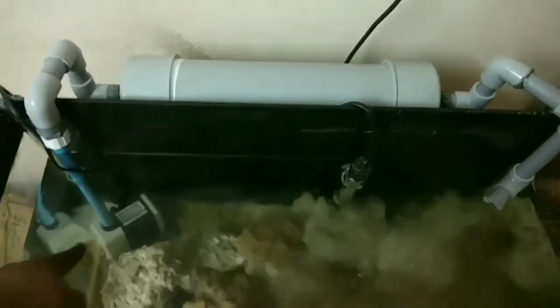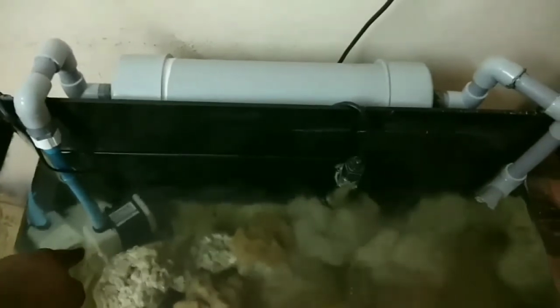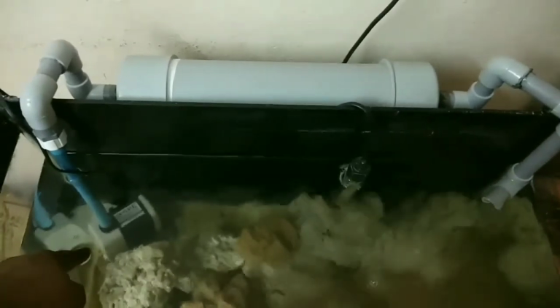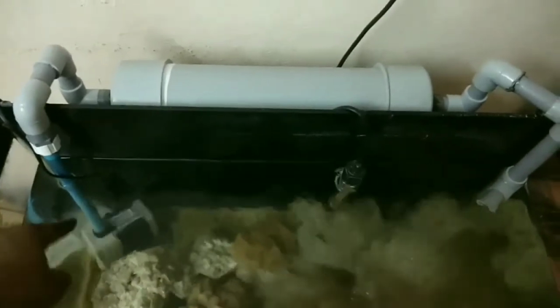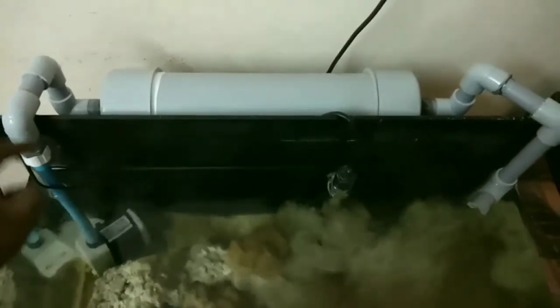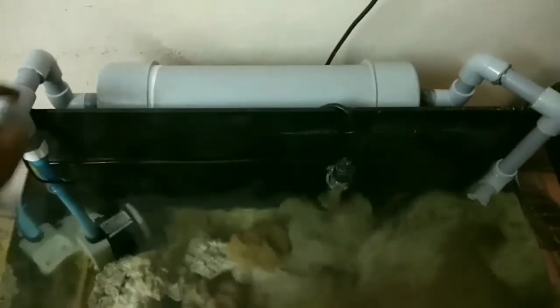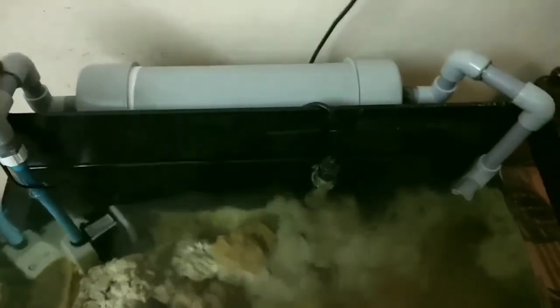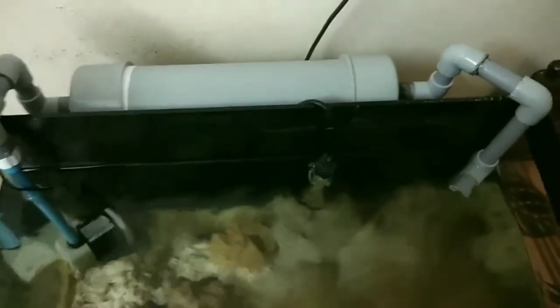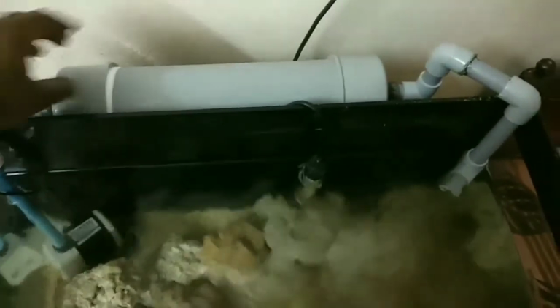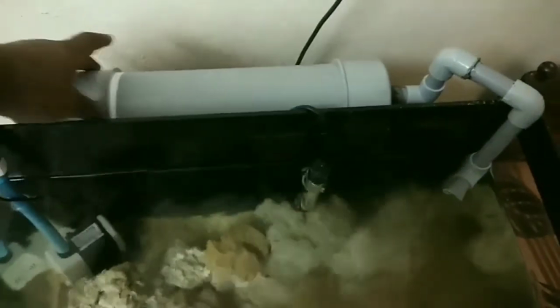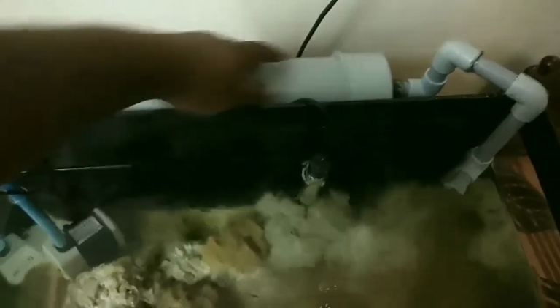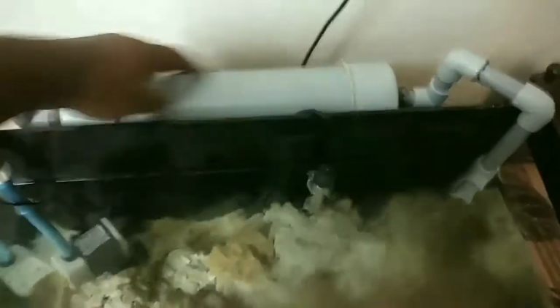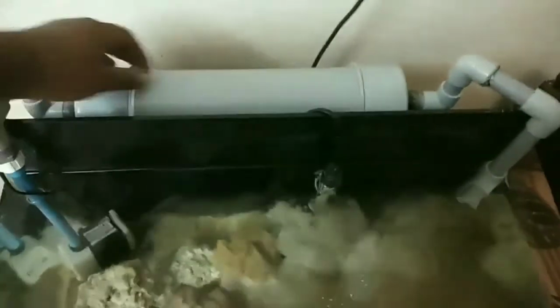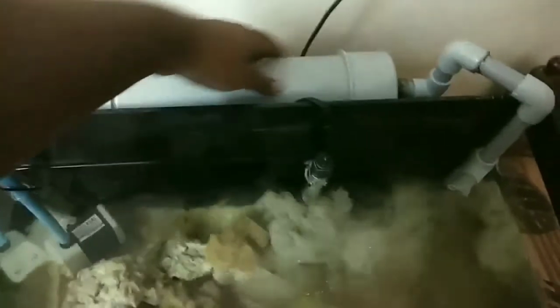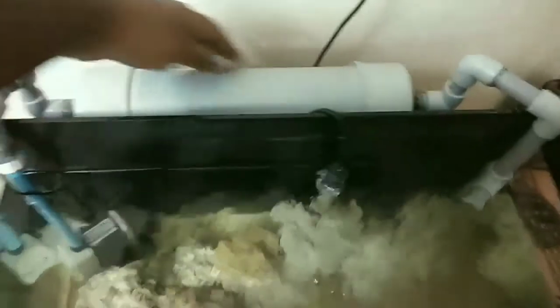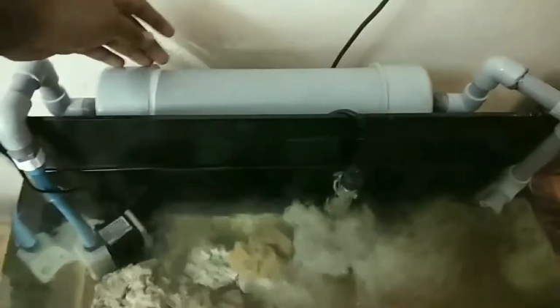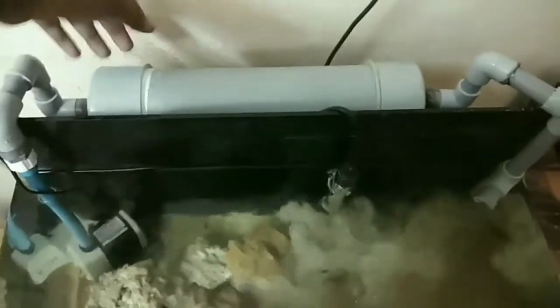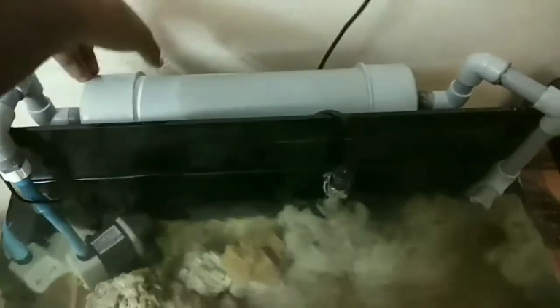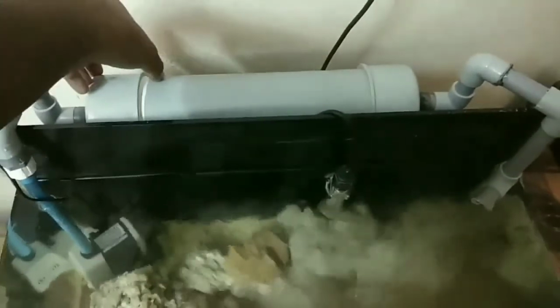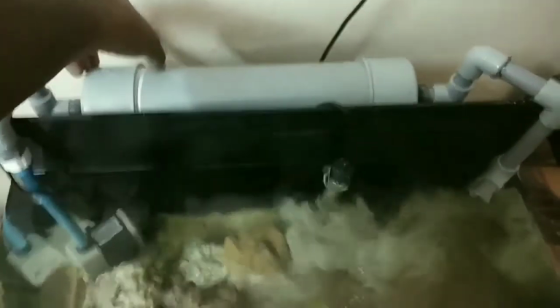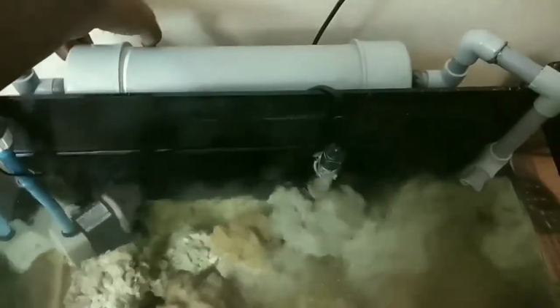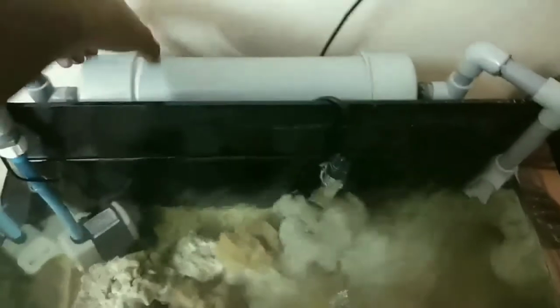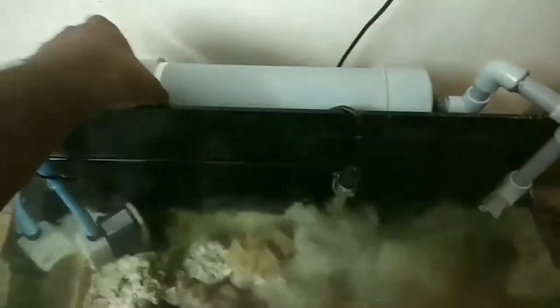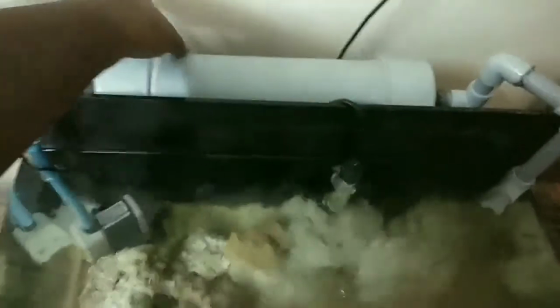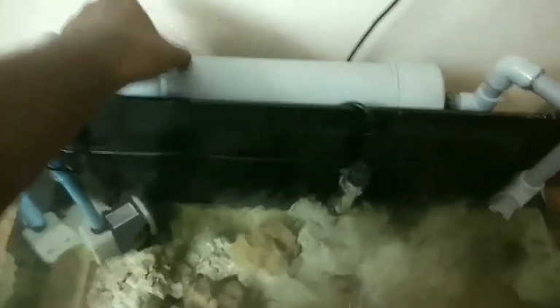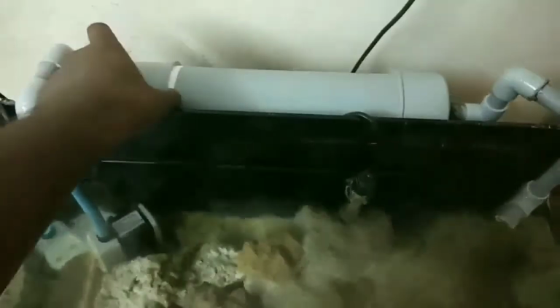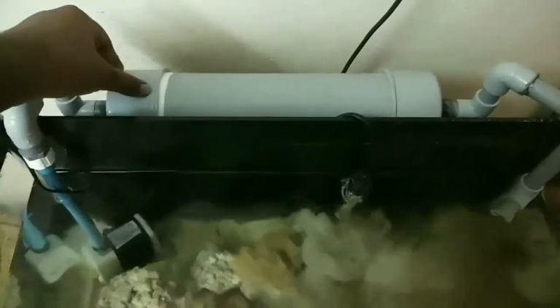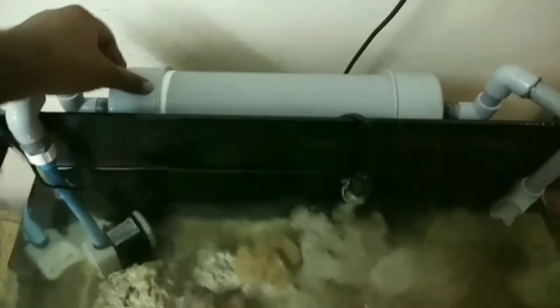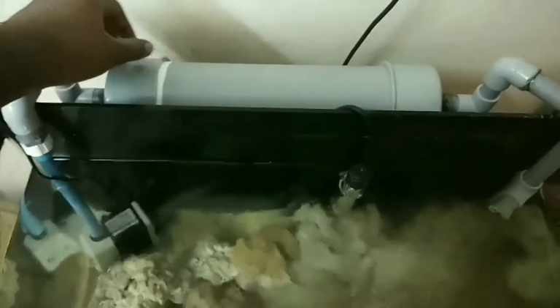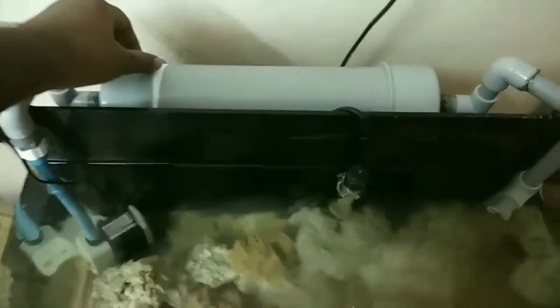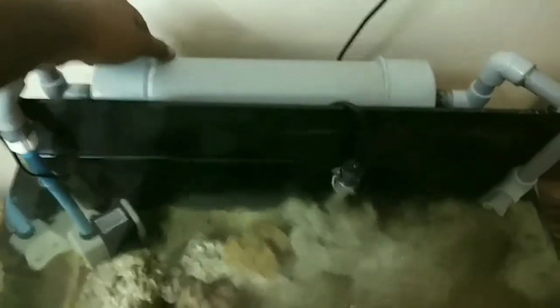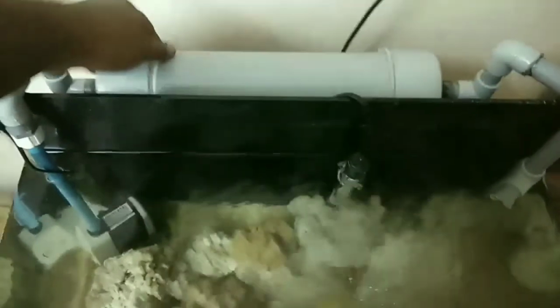Let's see how it works. Water is pumped up by the motor, which moves through this elbow, and it gets filled into this pipe. When it comes into the pipe, first we have a mechanical filter which is a sponge.